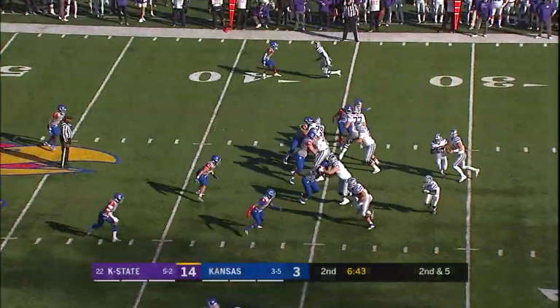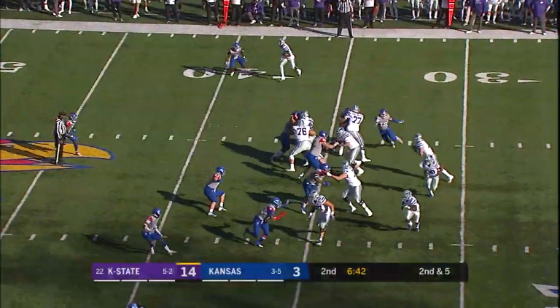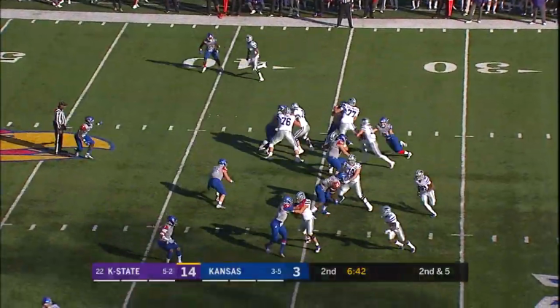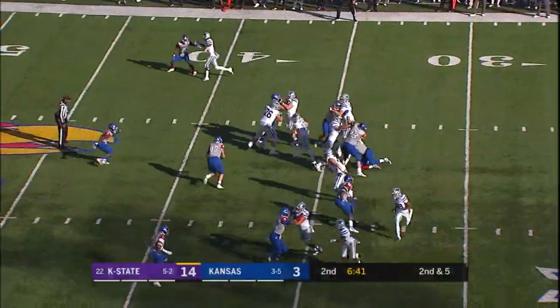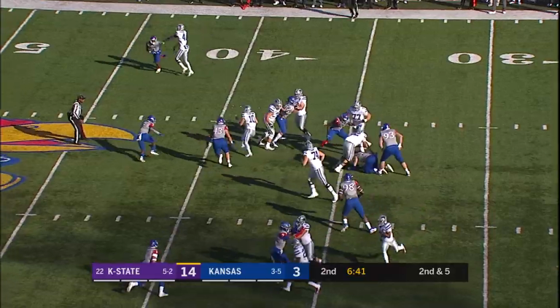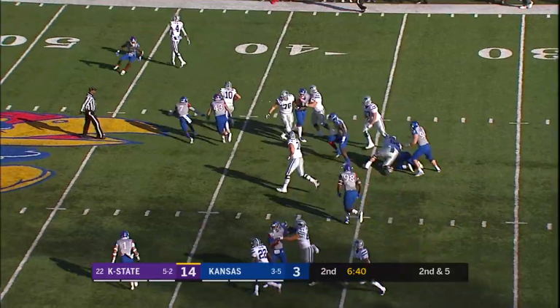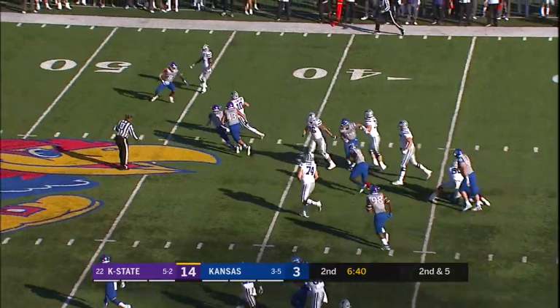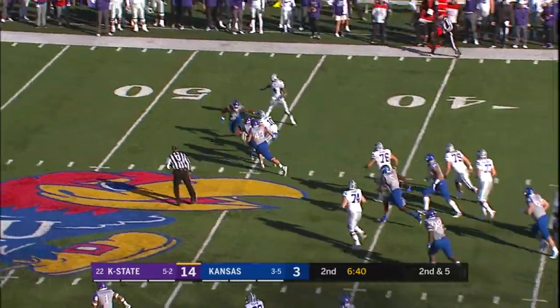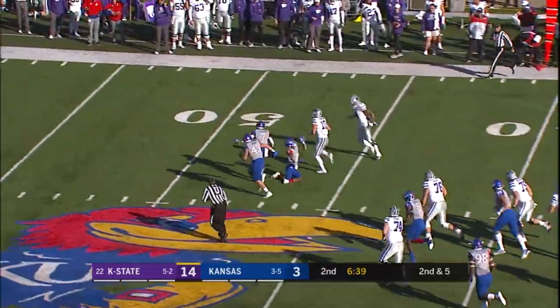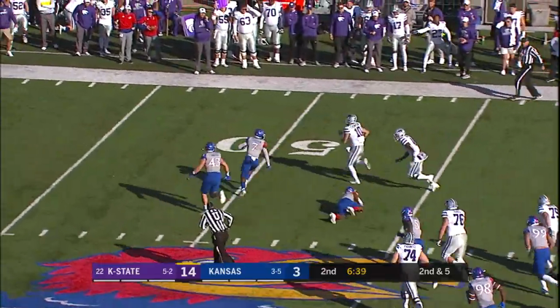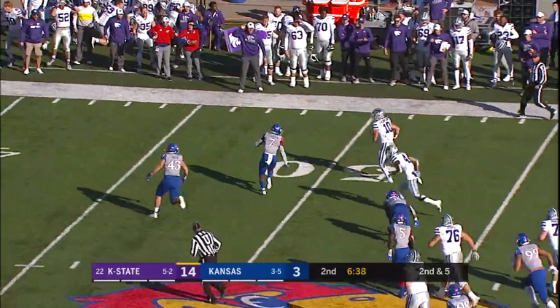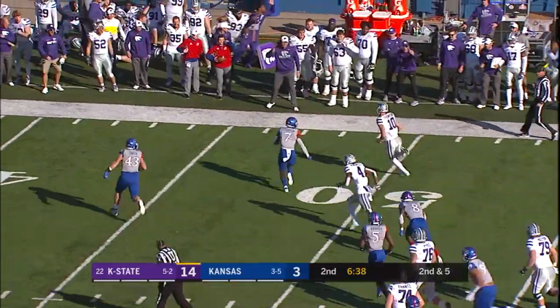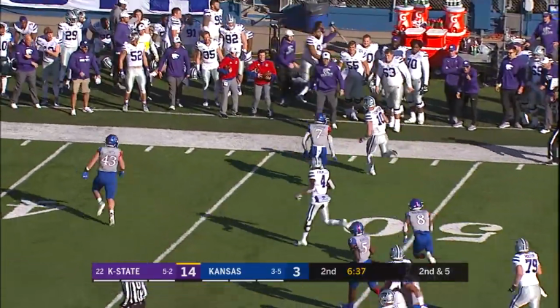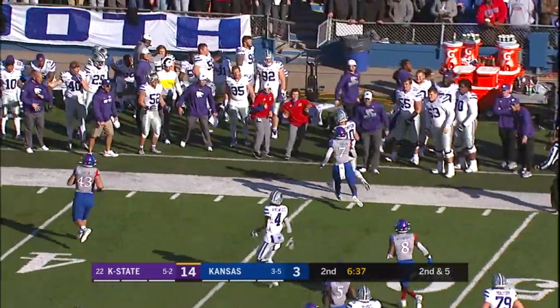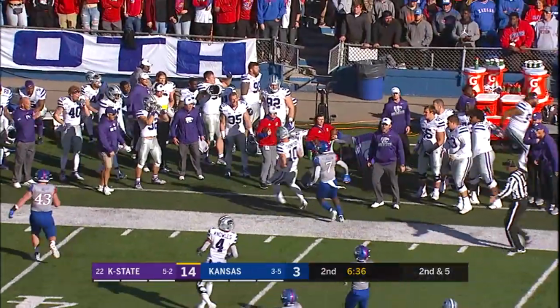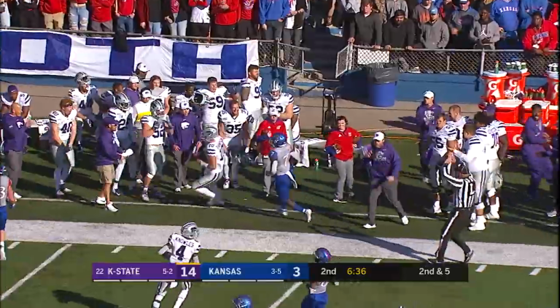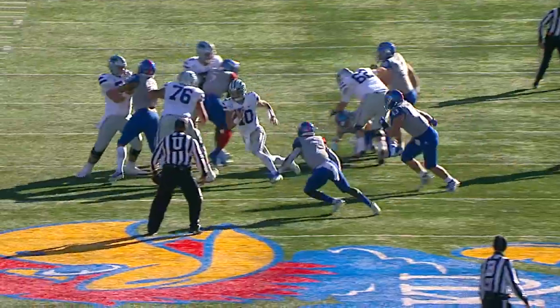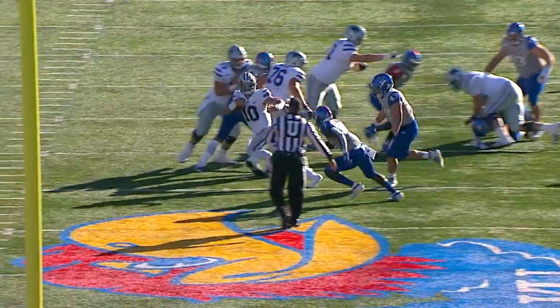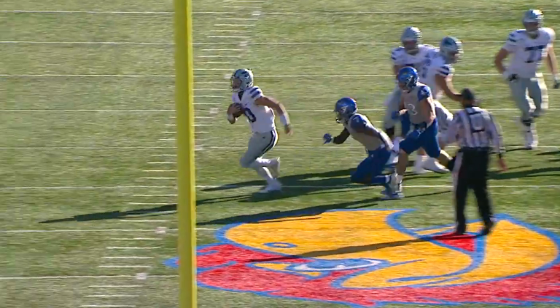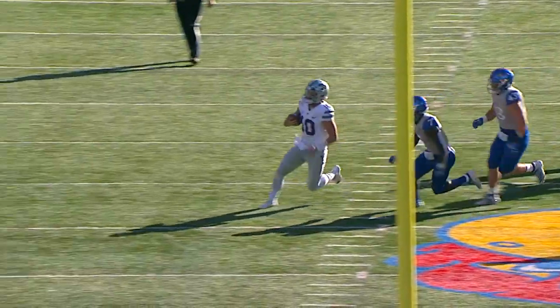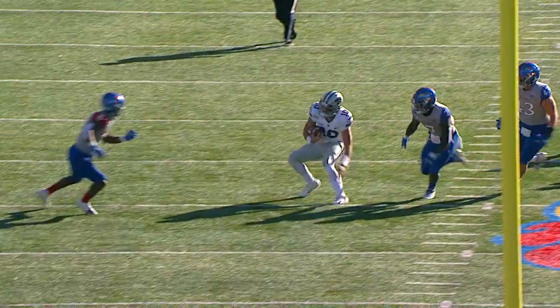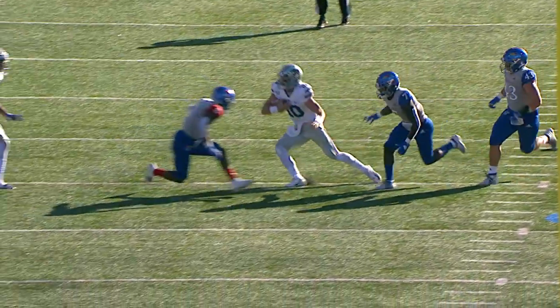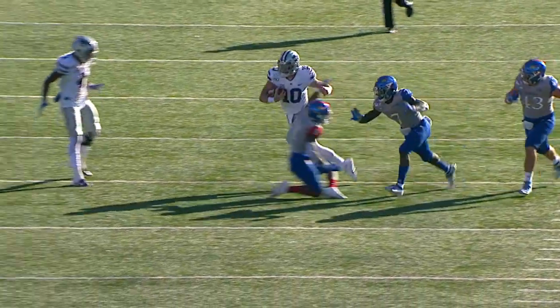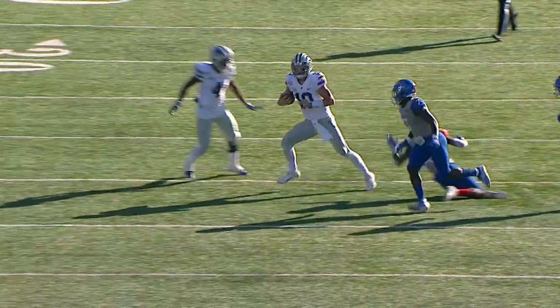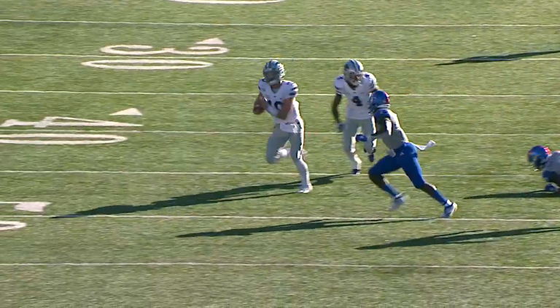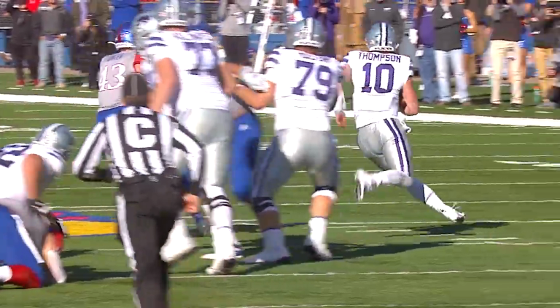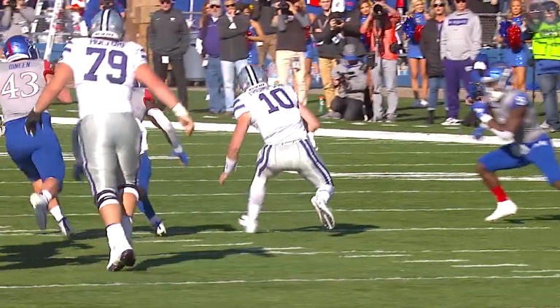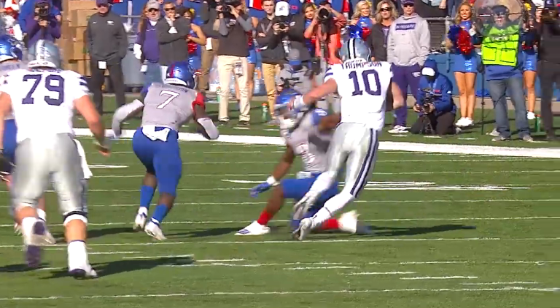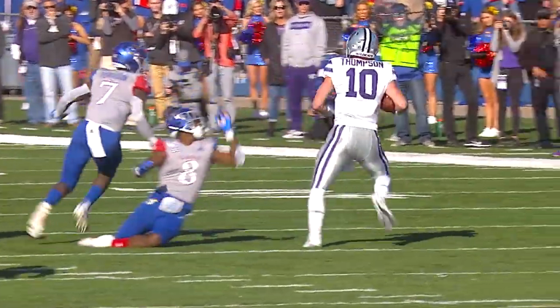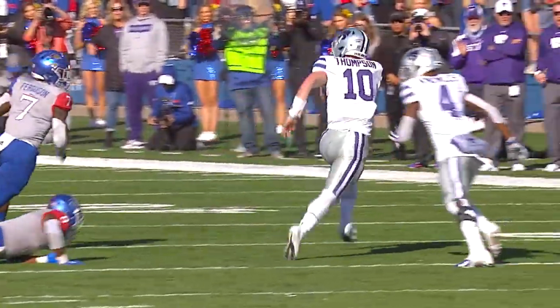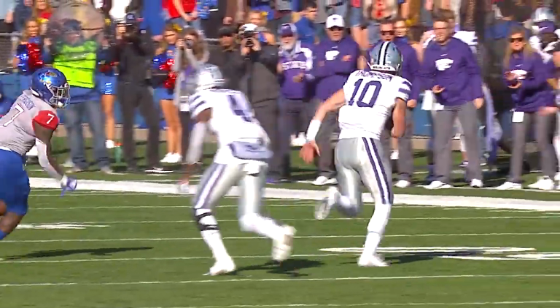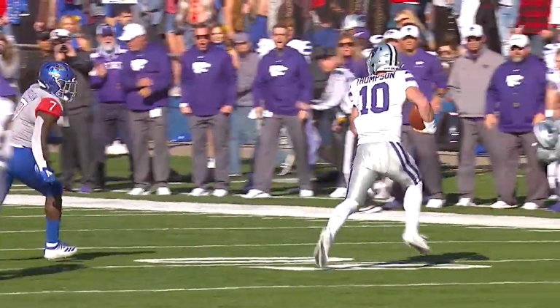Here's a man in motion, they fake to the back, Thompson will run it. Skyler at the 40, 45, oh he shoots past a man in midfield to the far side, and steps out at the 46 of Kansas. What a play by Skyler — Davon Ferguson the Kansas tackler — that's amazing.